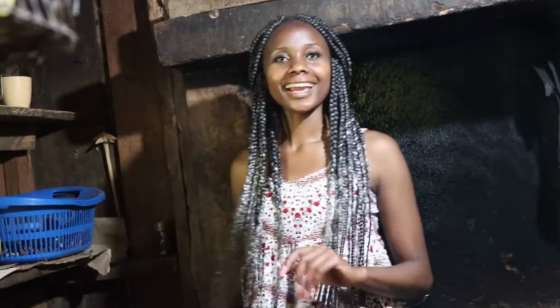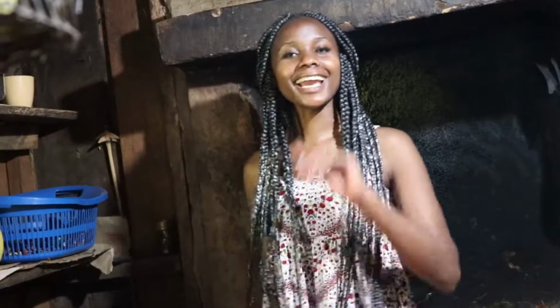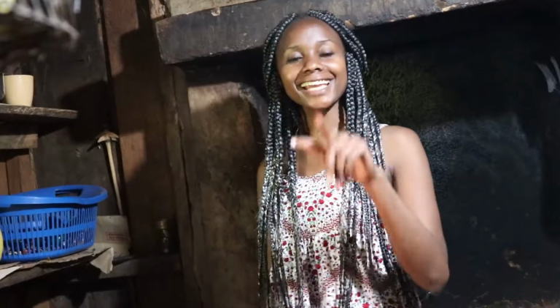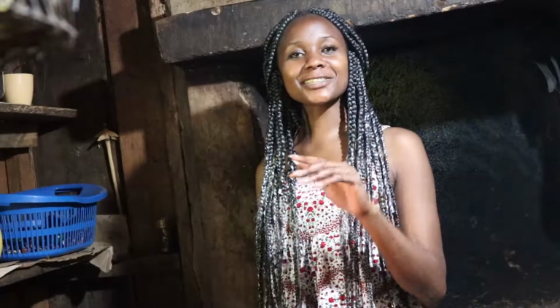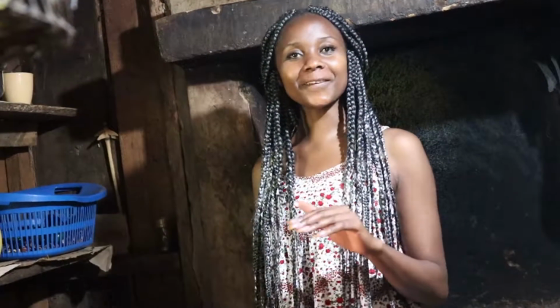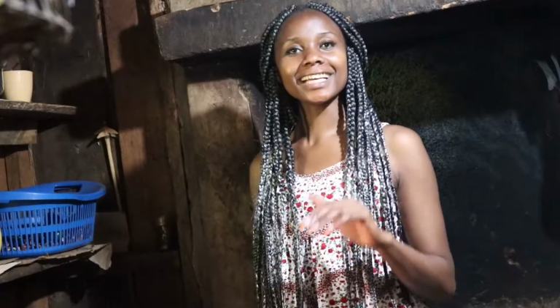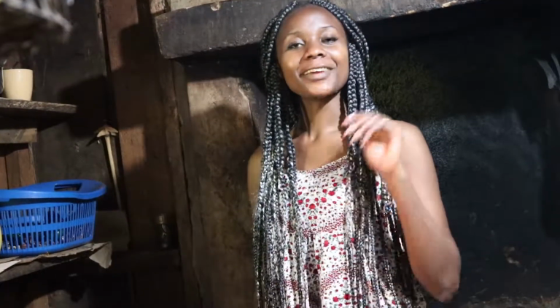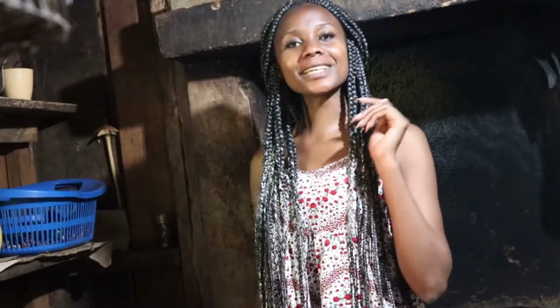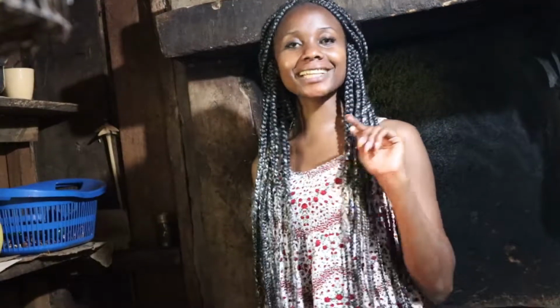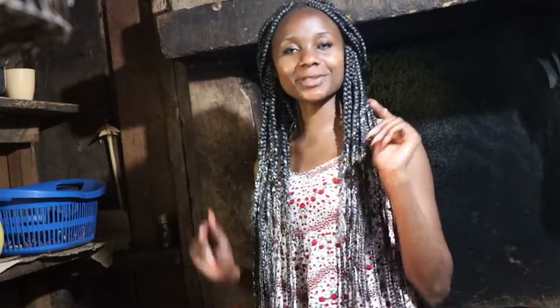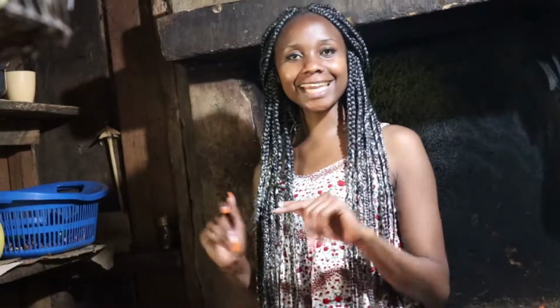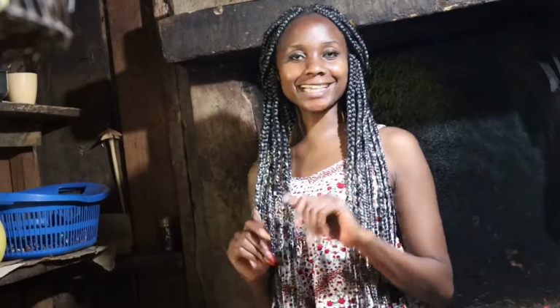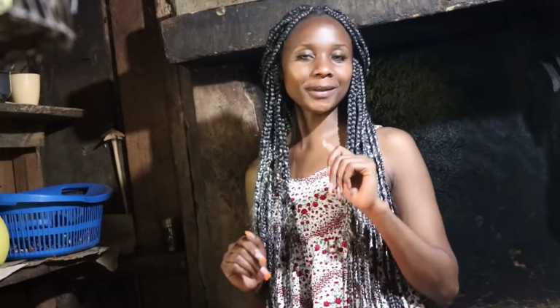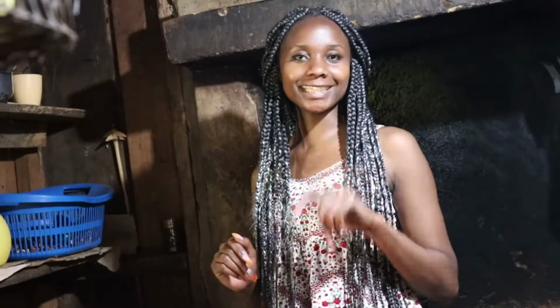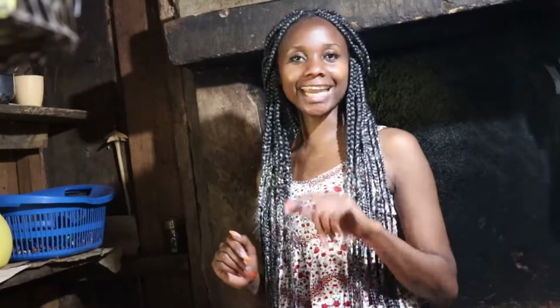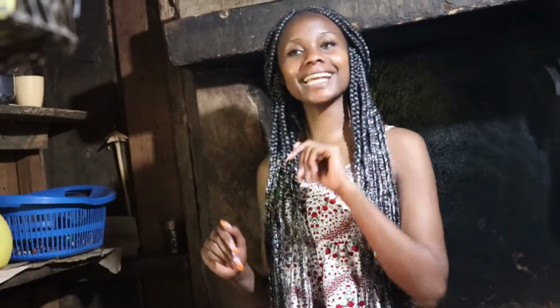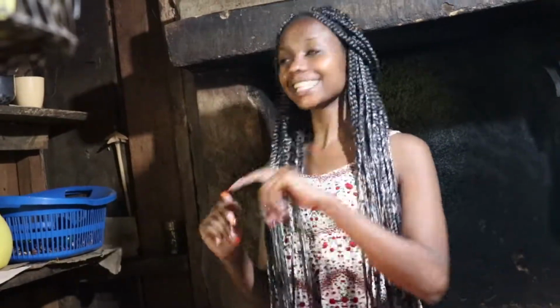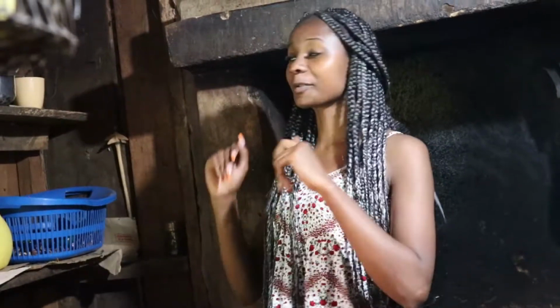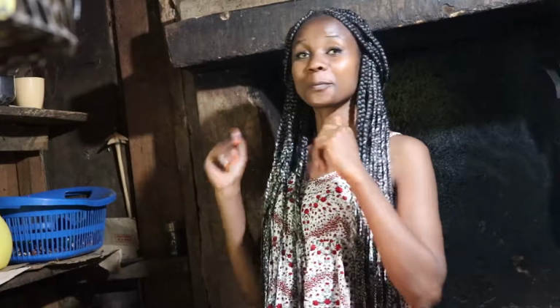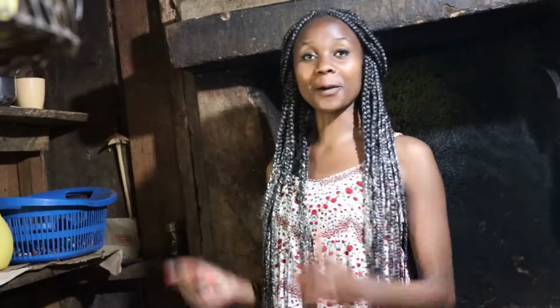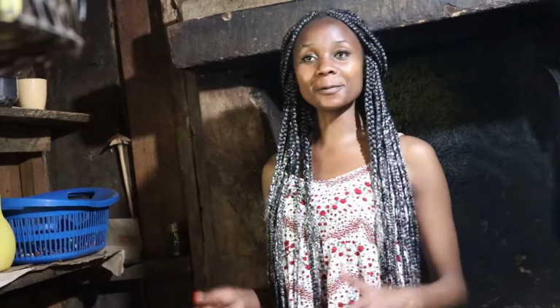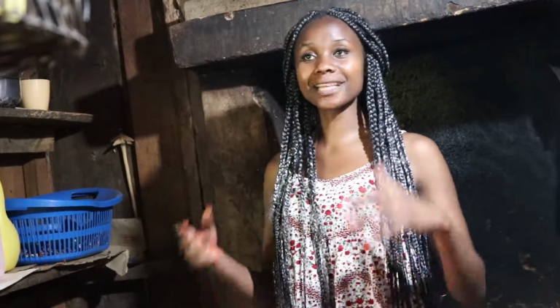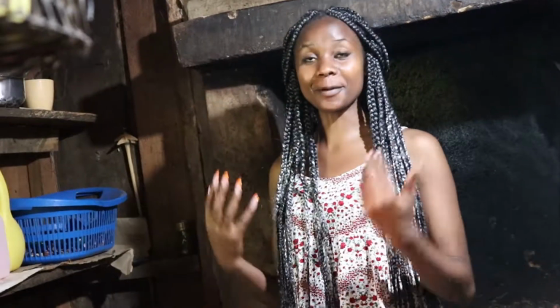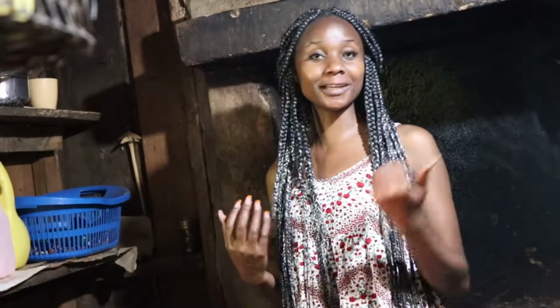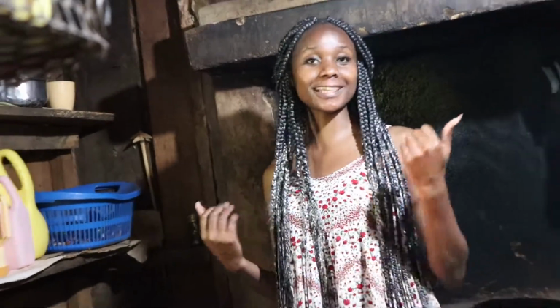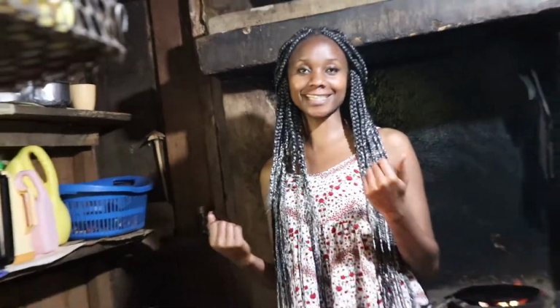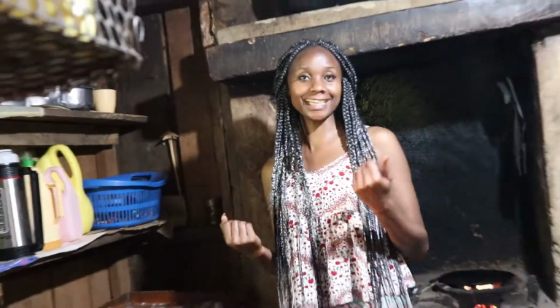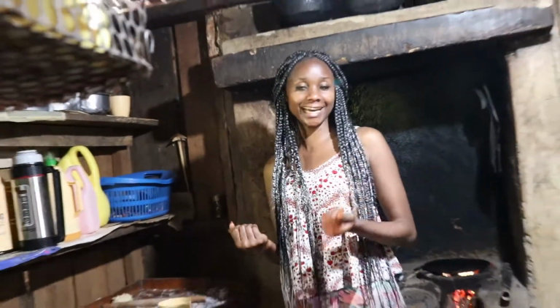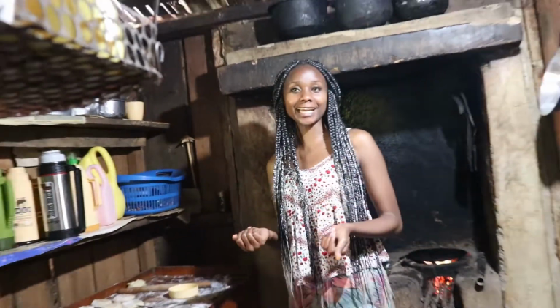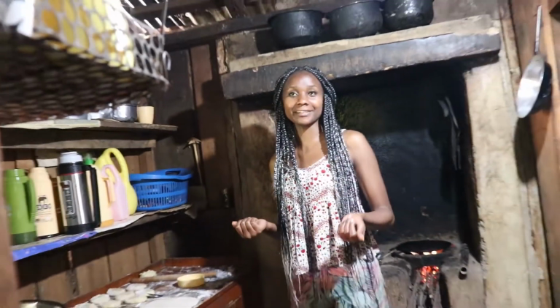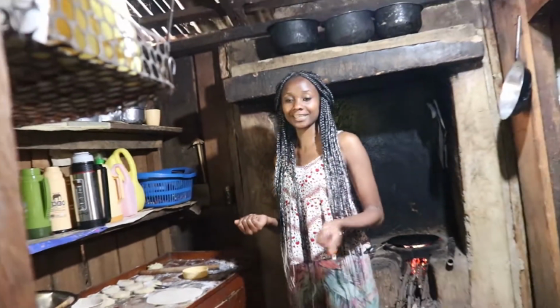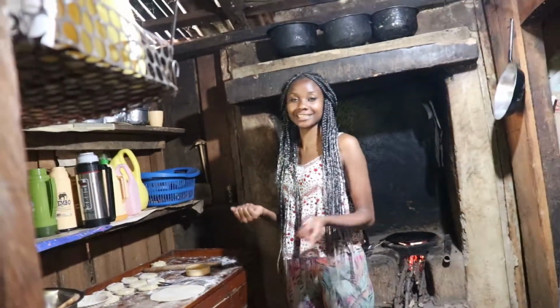Hi guys! So we said today is a cooking day, and this is my mom's humble kitchen here in the village.